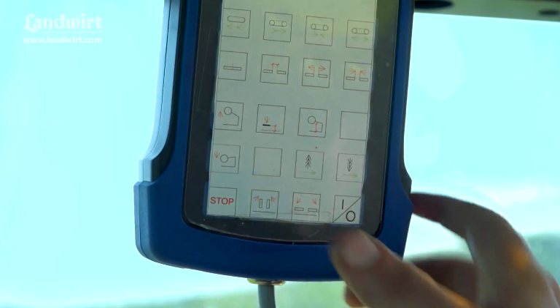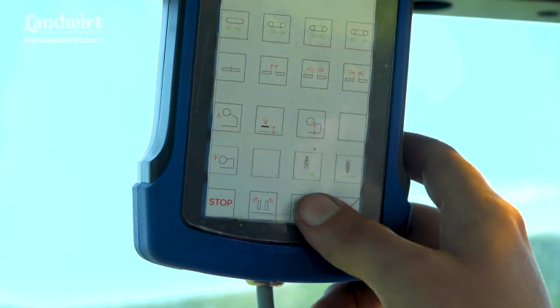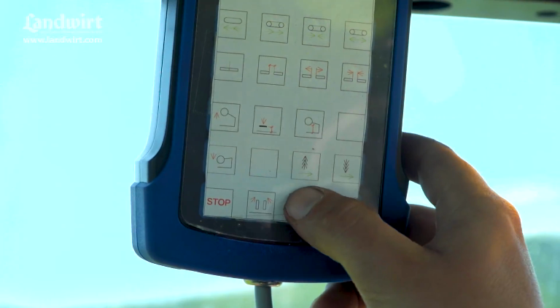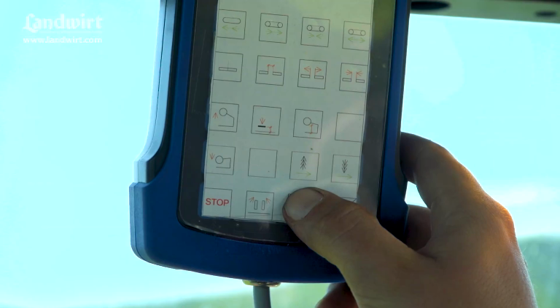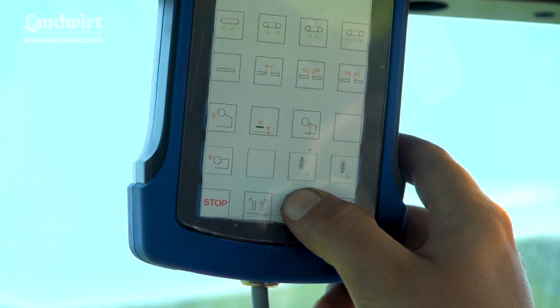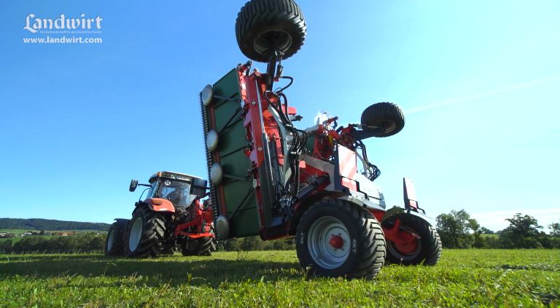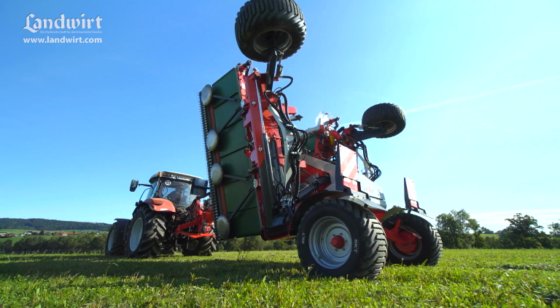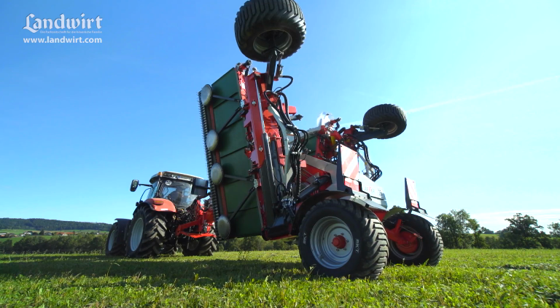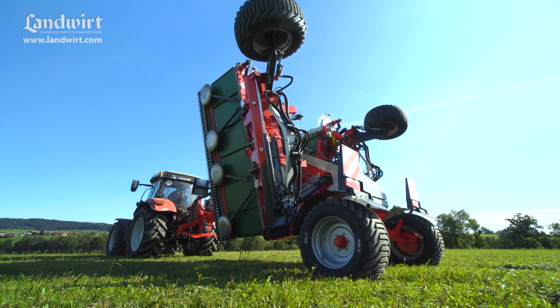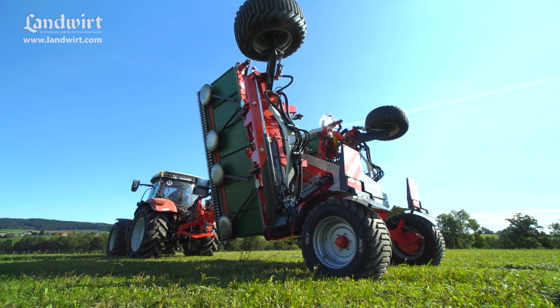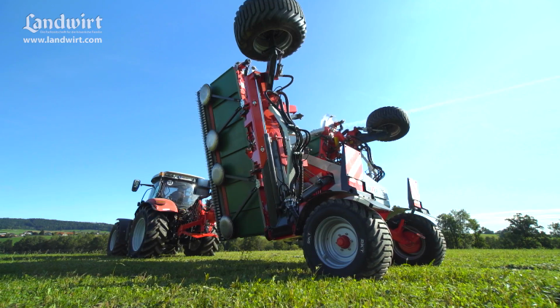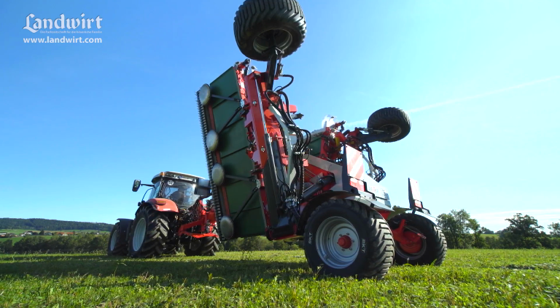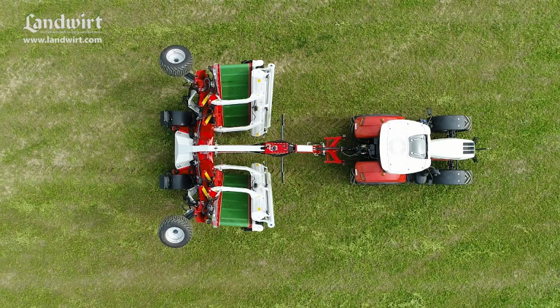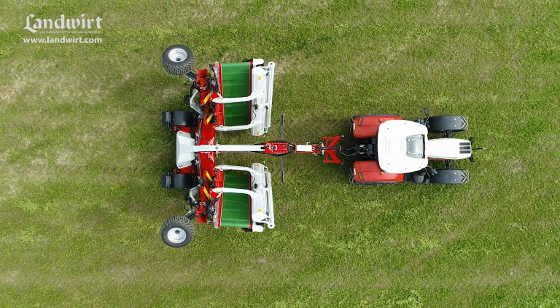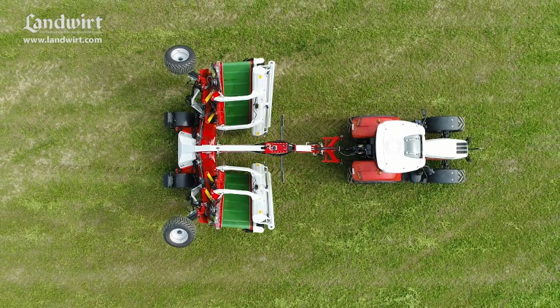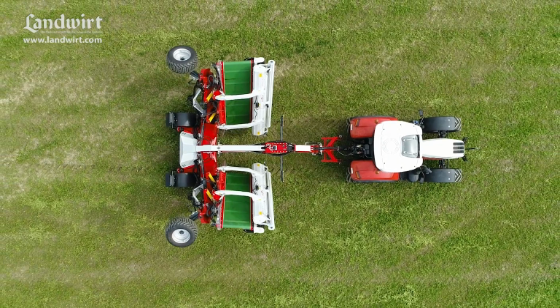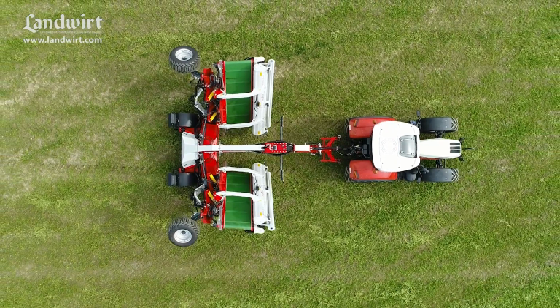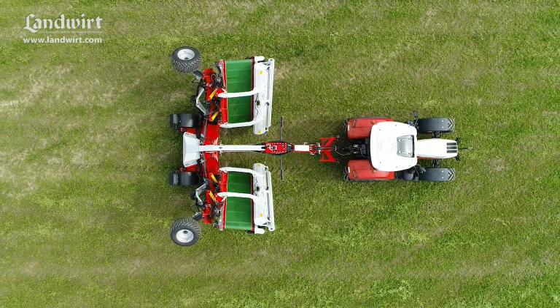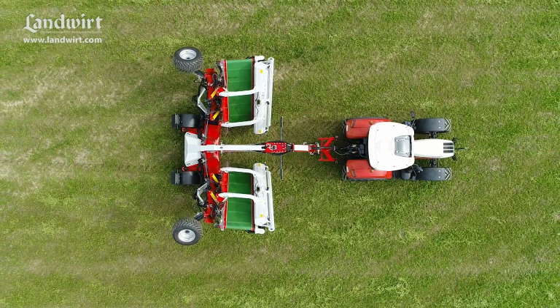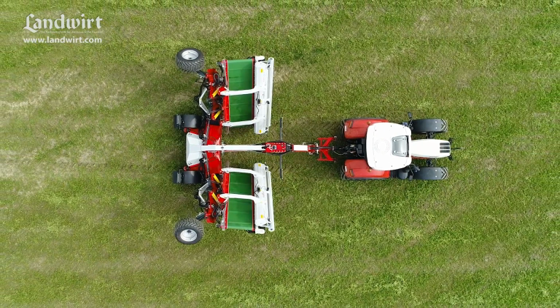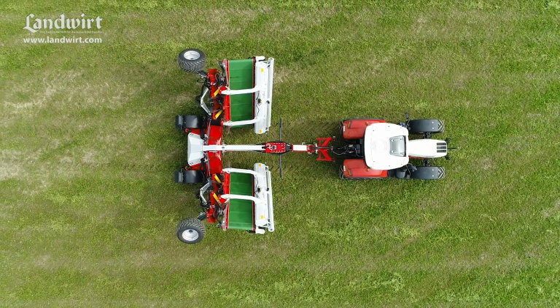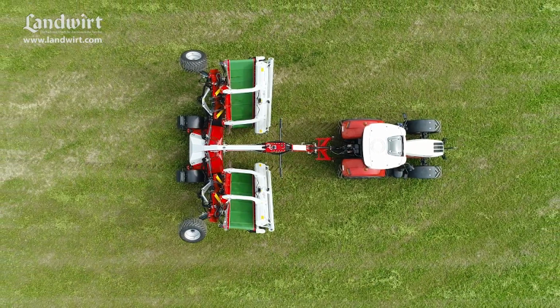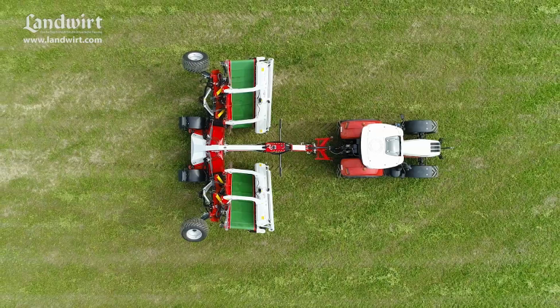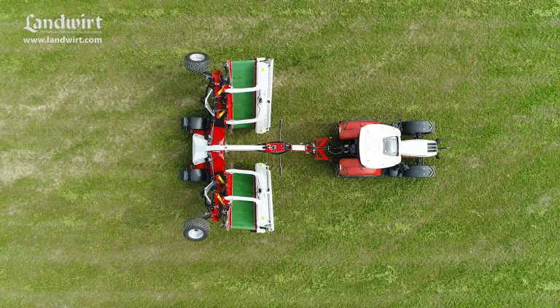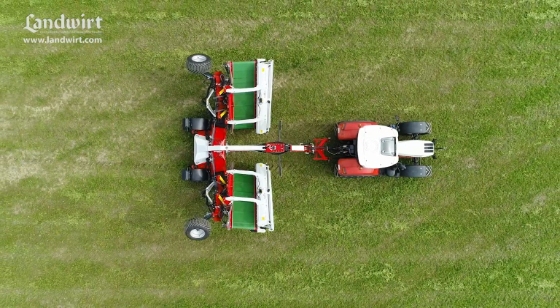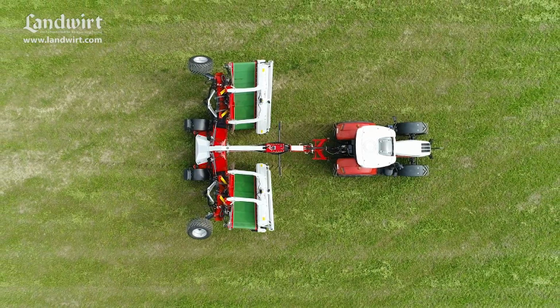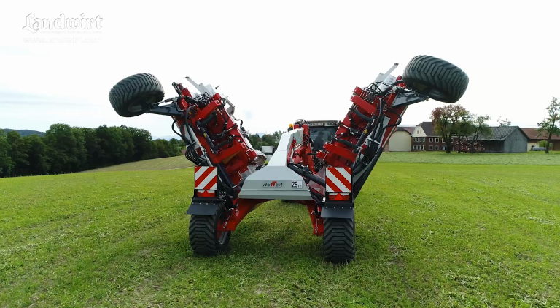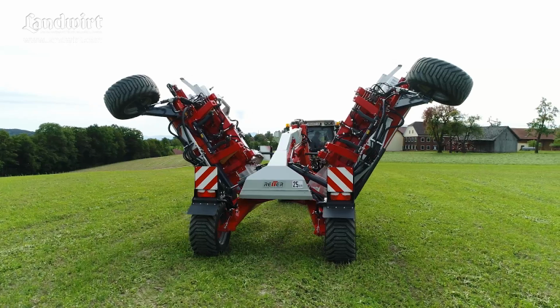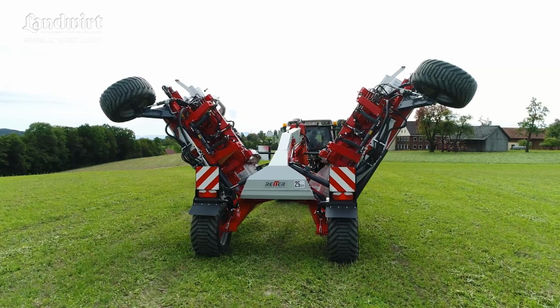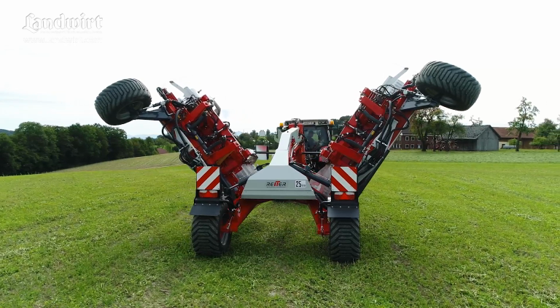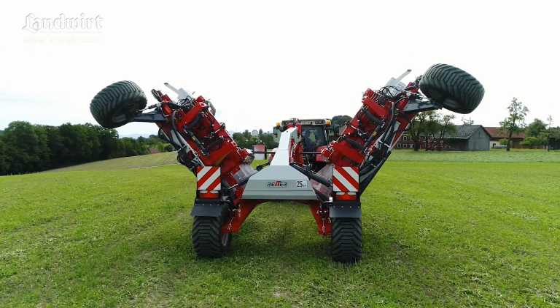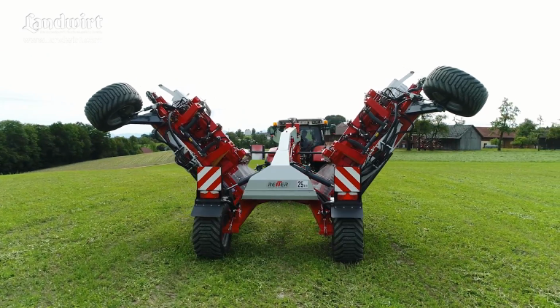When you get to the field, you fold the two working units apart with just one press of a button. Thanks to the hydraulic sequence control, everything is completely automatic.